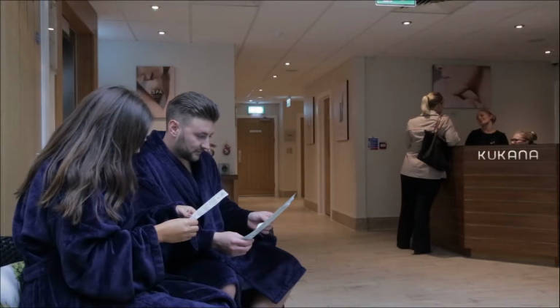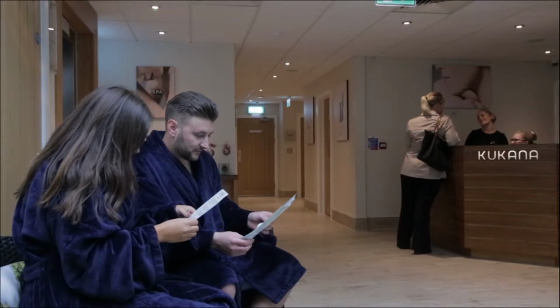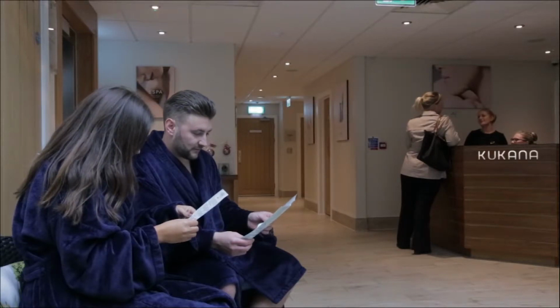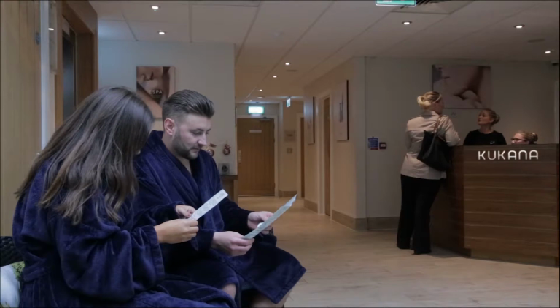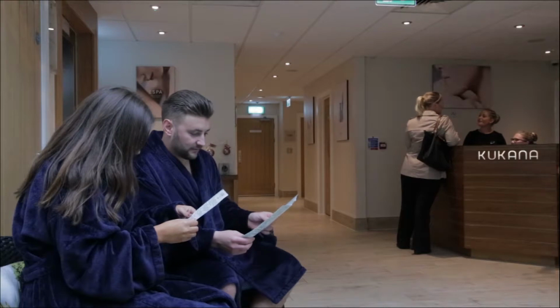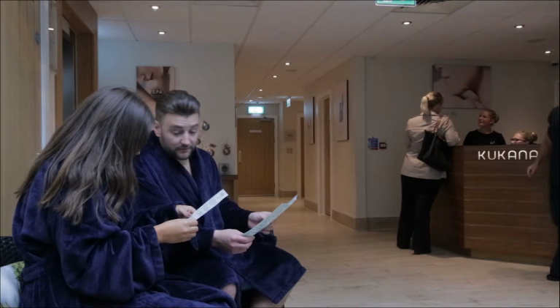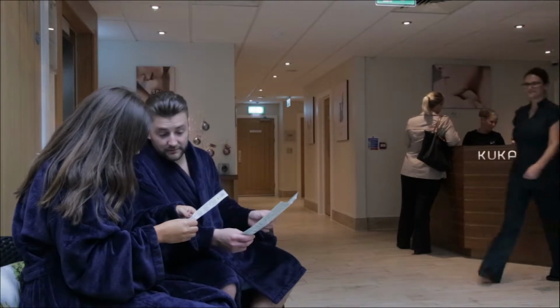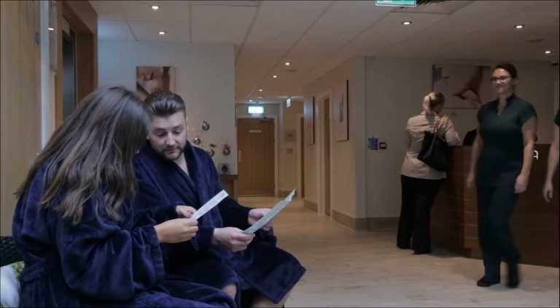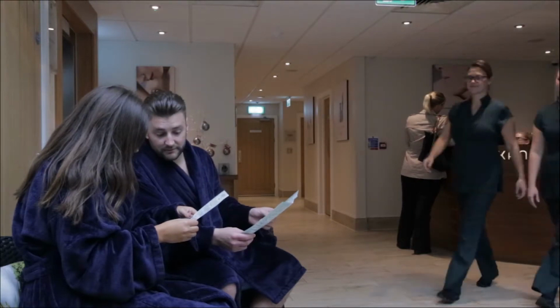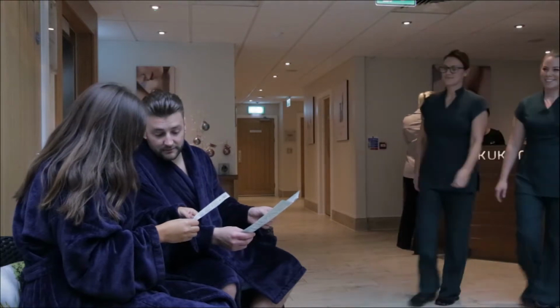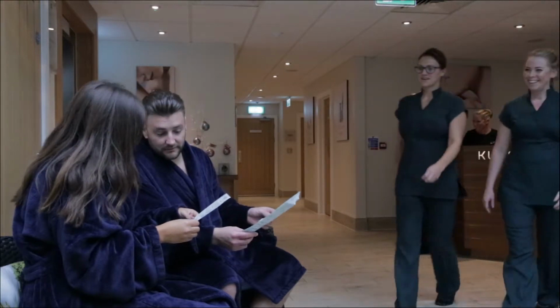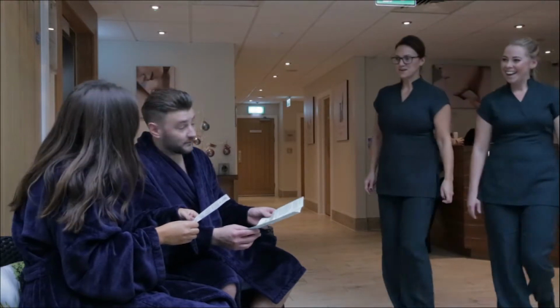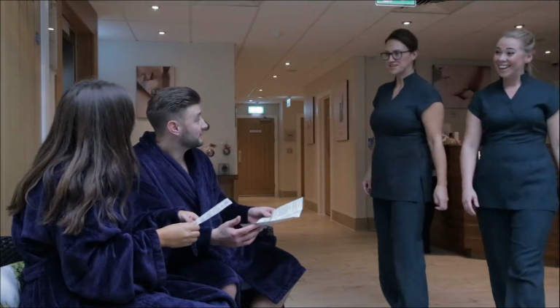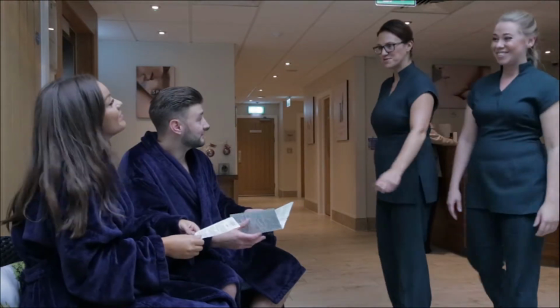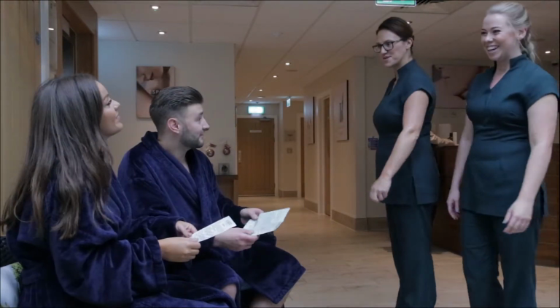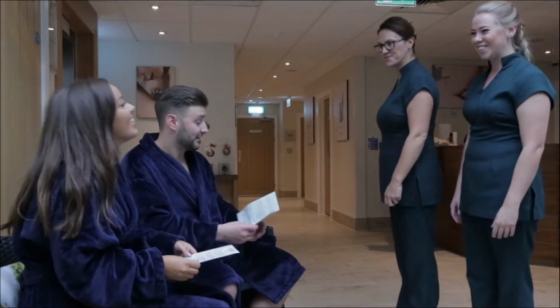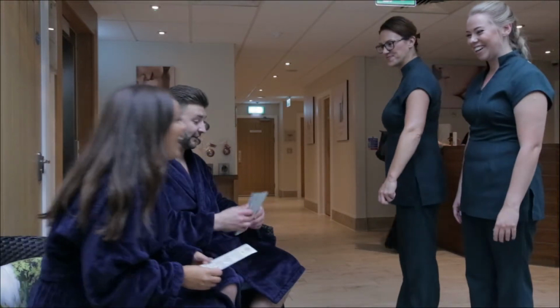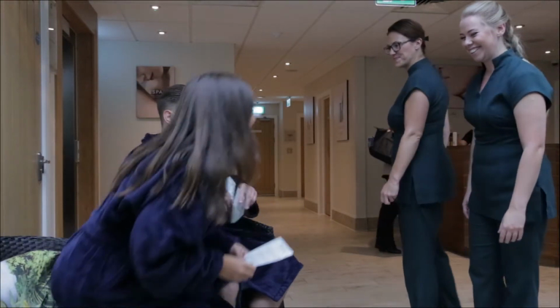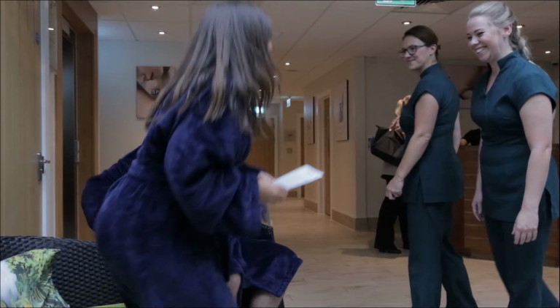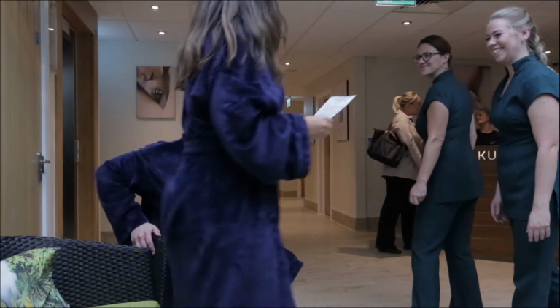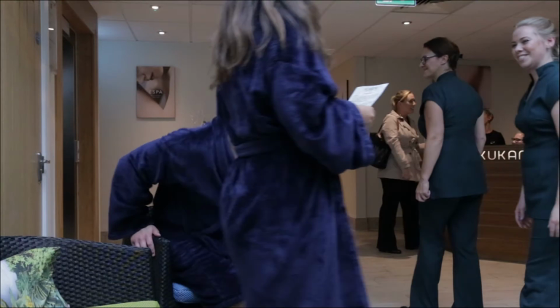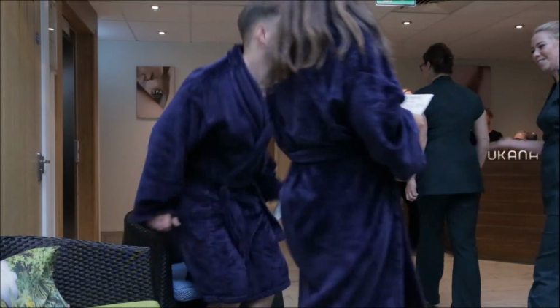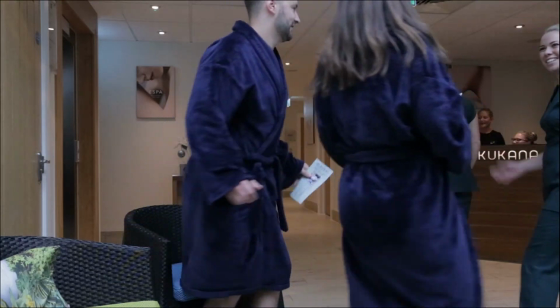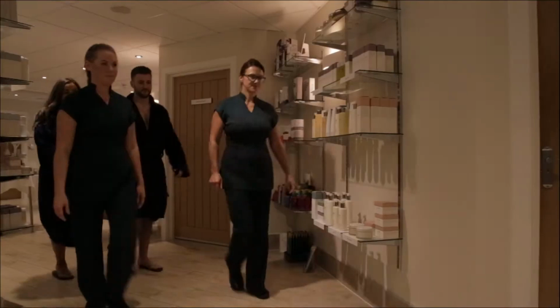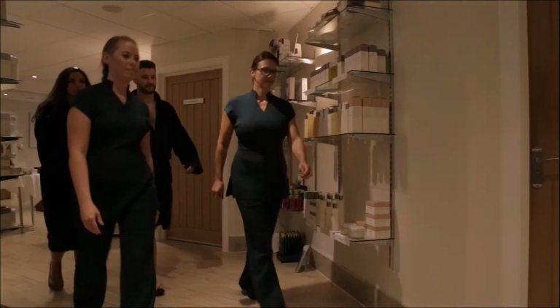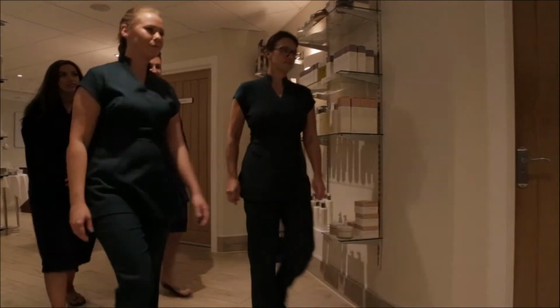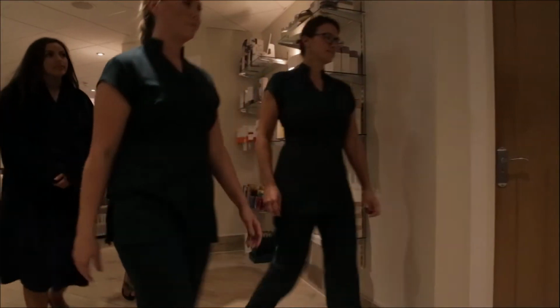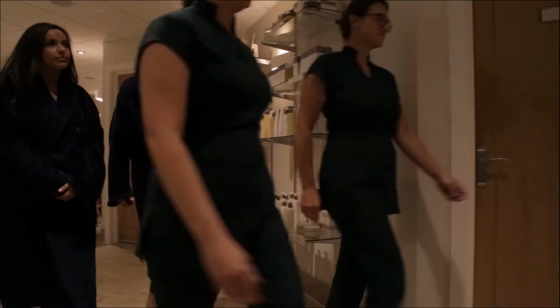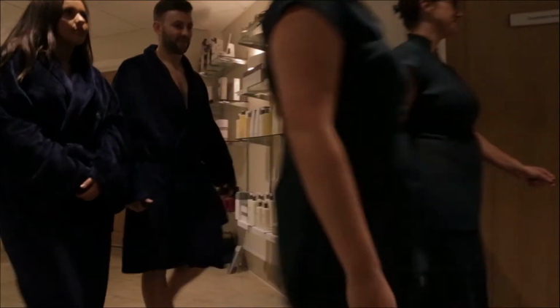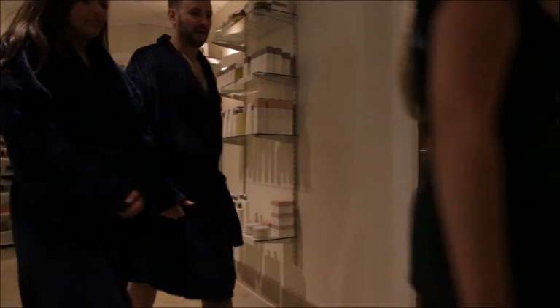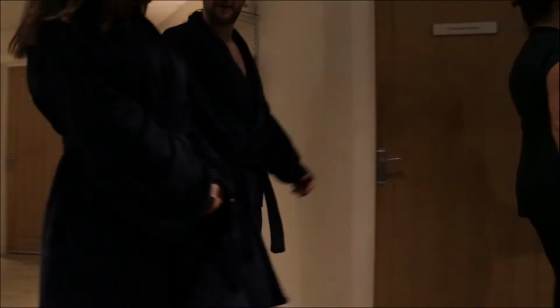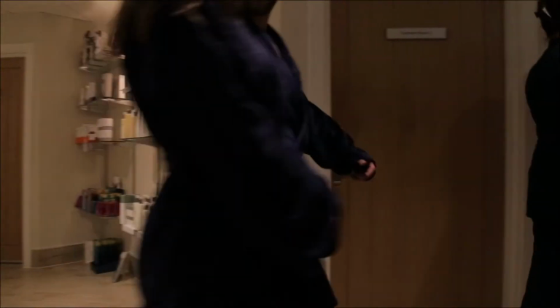If you've arranged for any additional treatments, you'll be met in our guests' conservatory by your therapist before being taken to one of six luxurious treatment rooms.